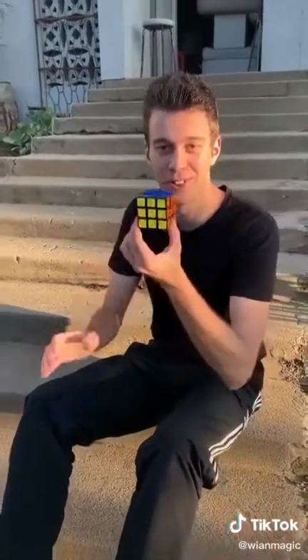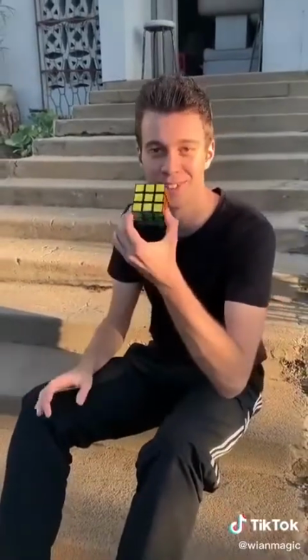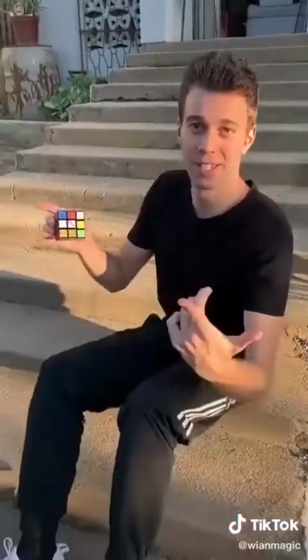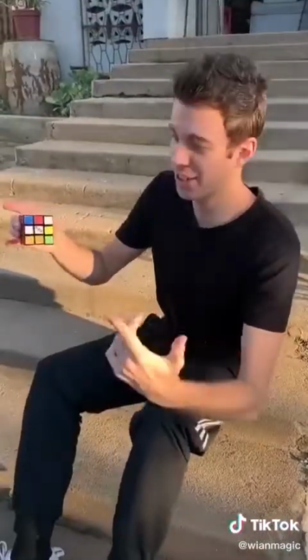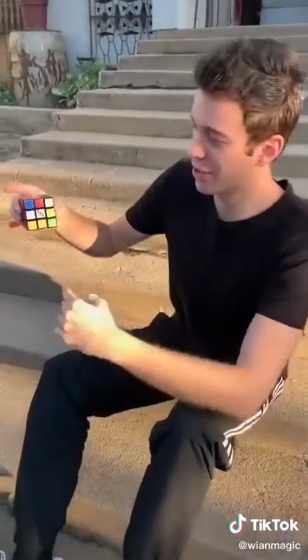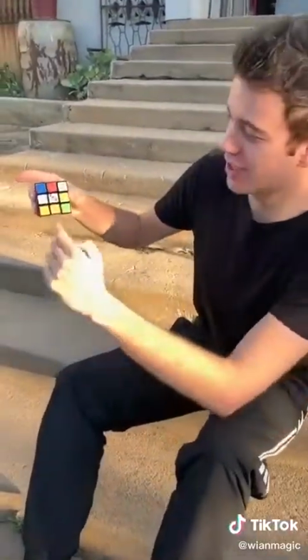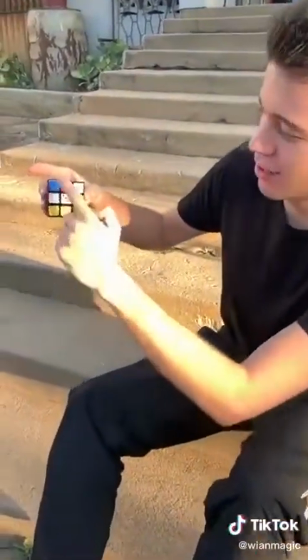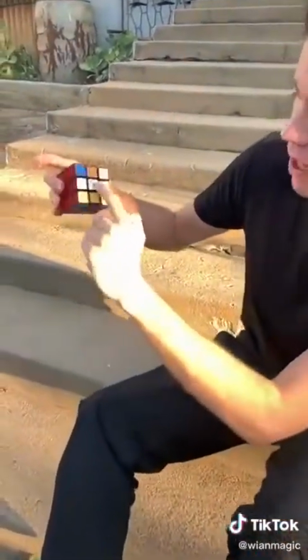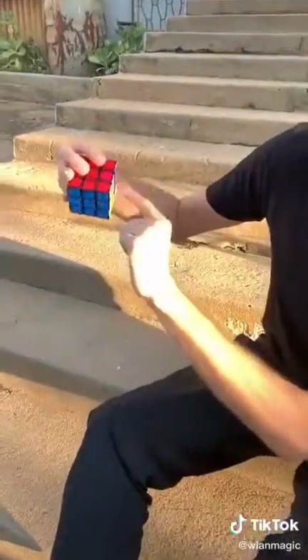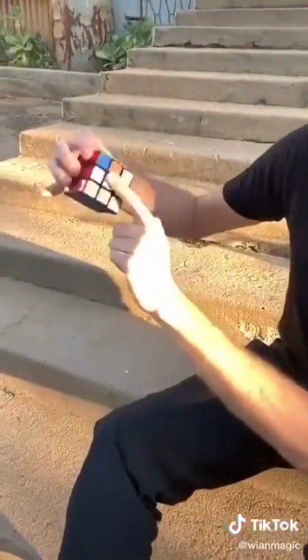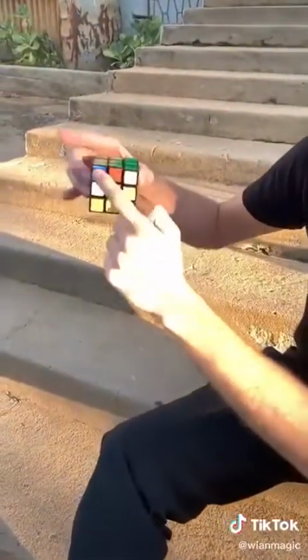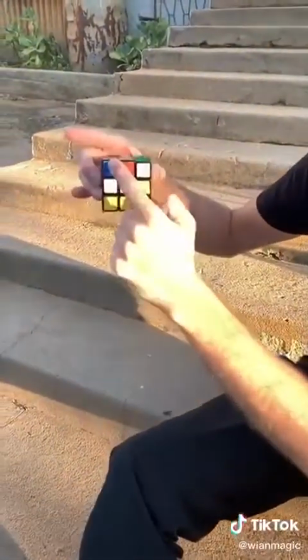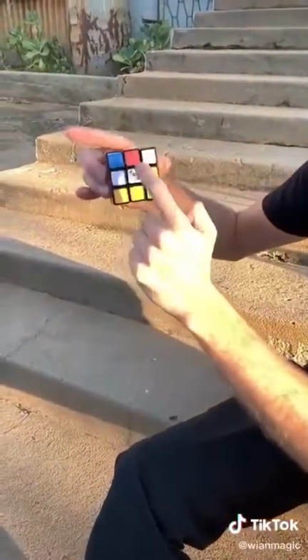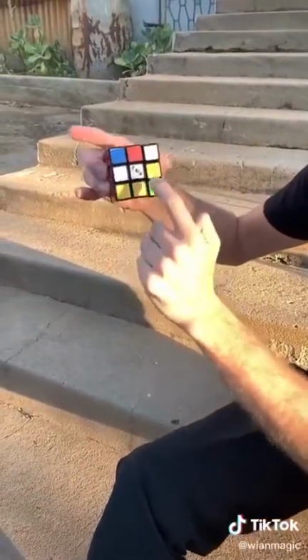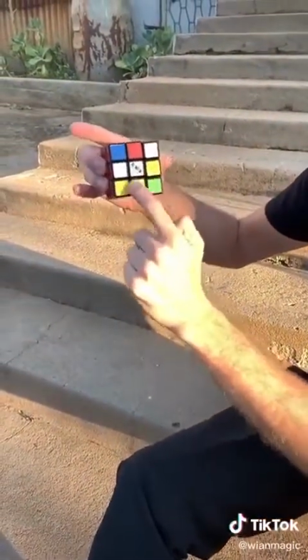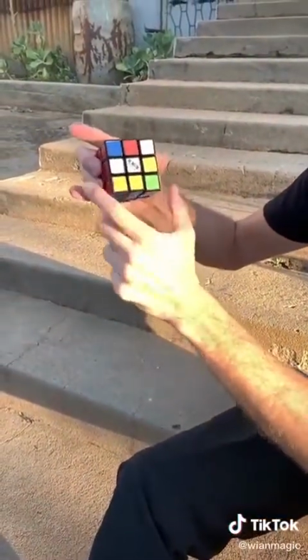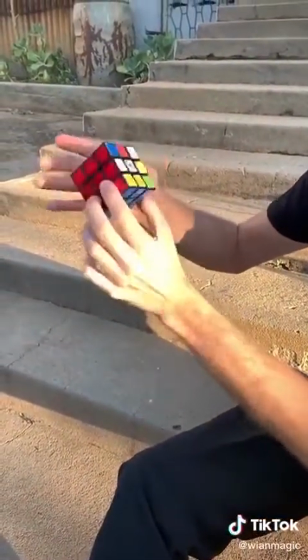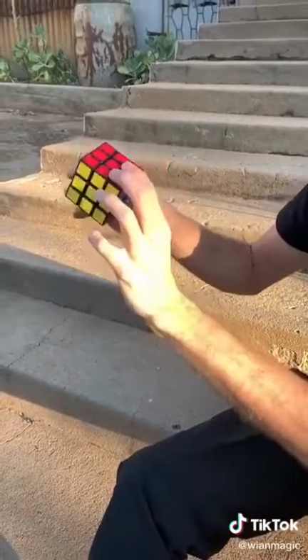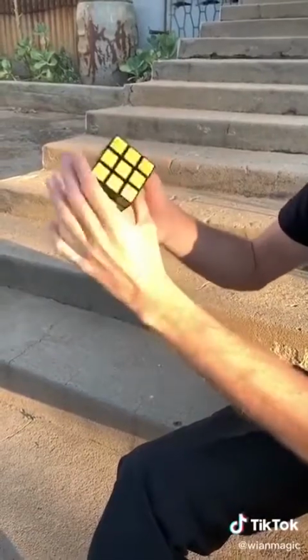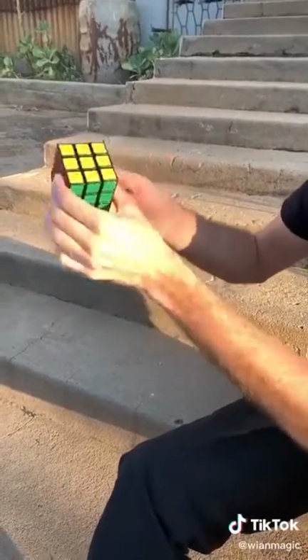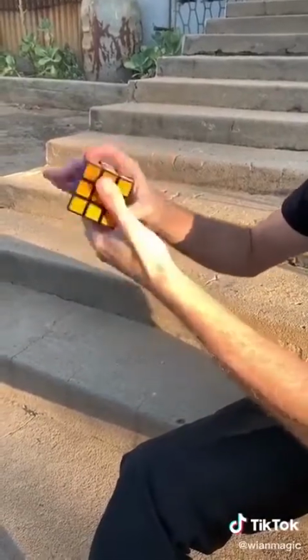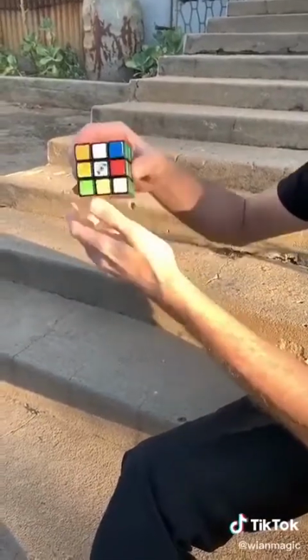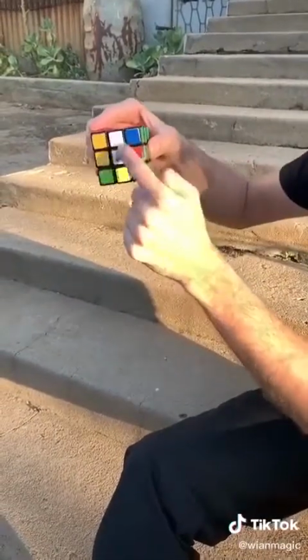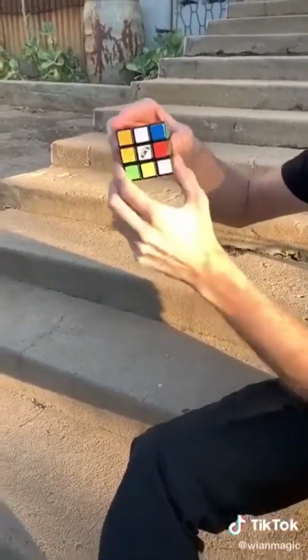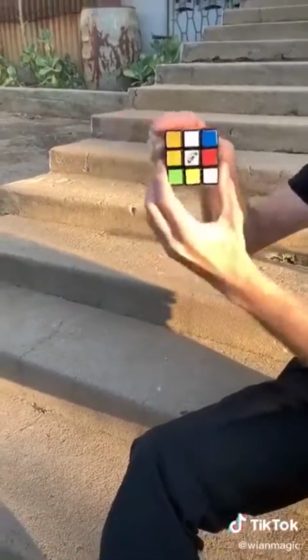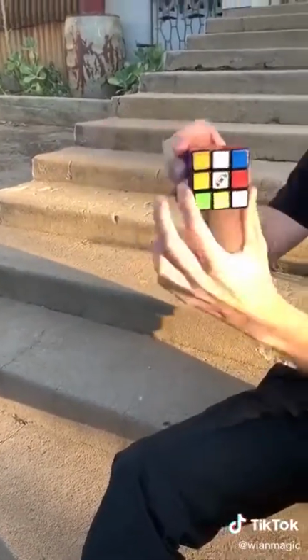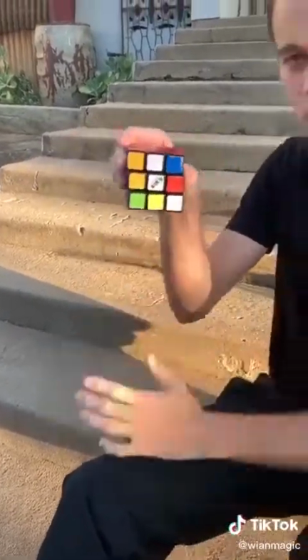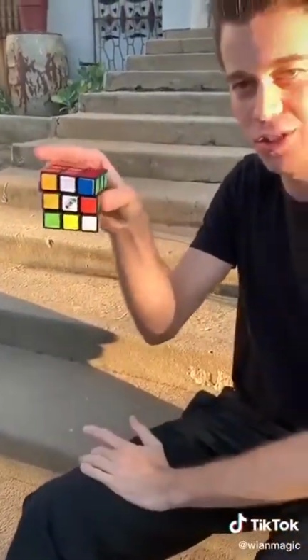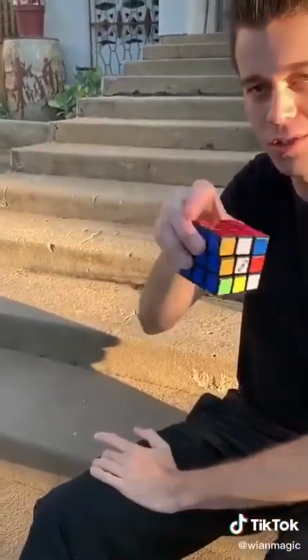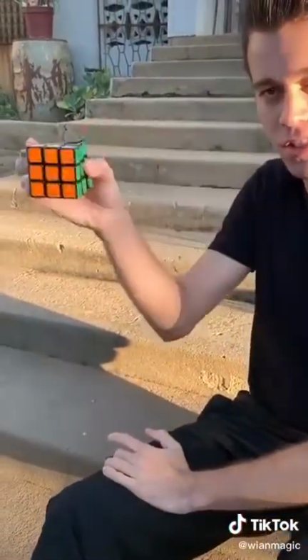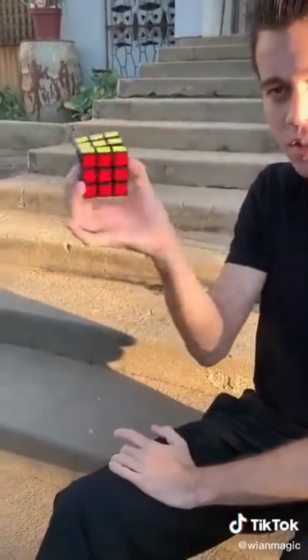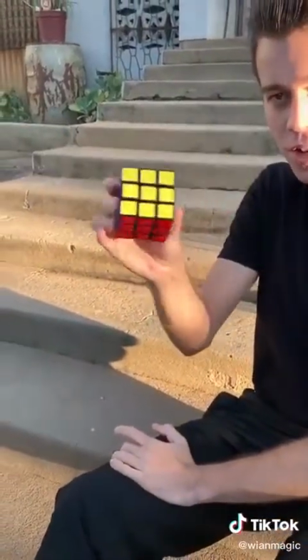No way. Here's how you do it: you just take the white side and color some of them in with different colored markers. Then you show them that side, and when you shake, you just turn it around.